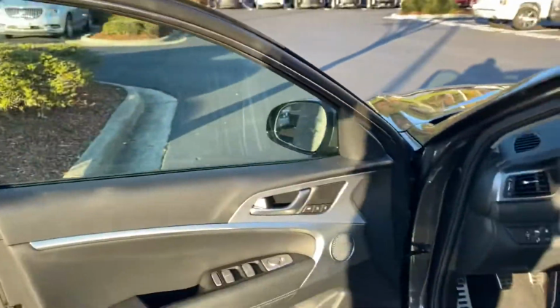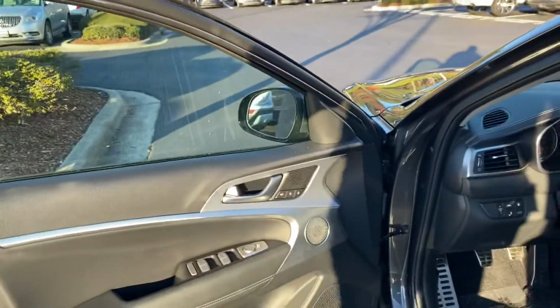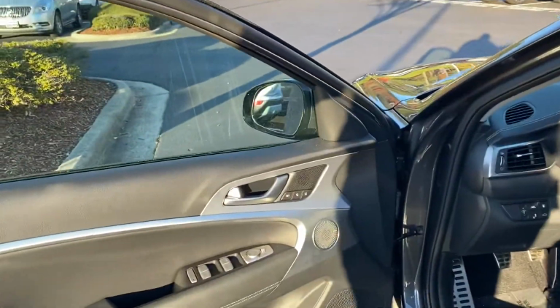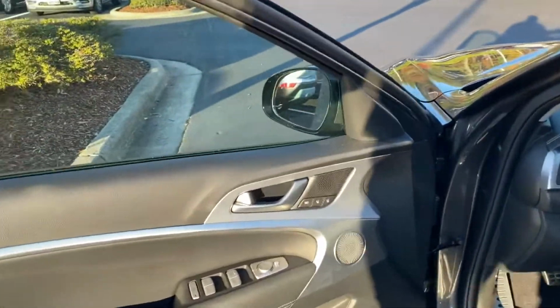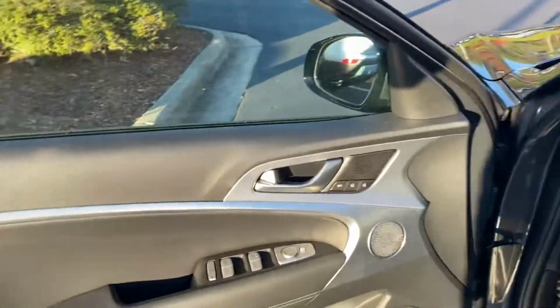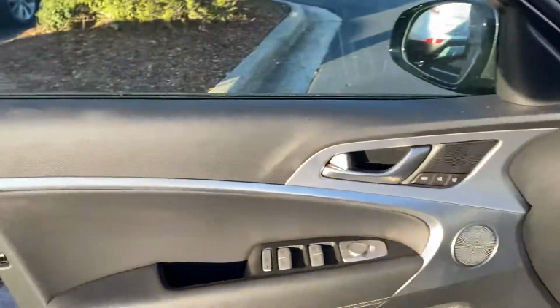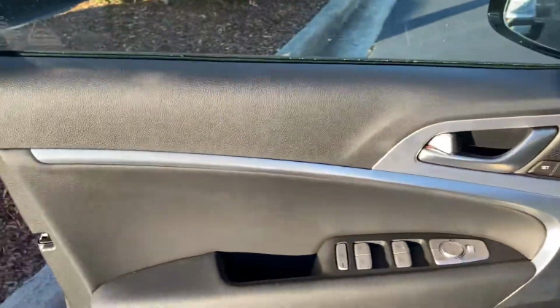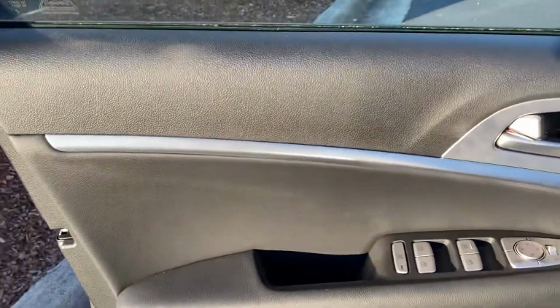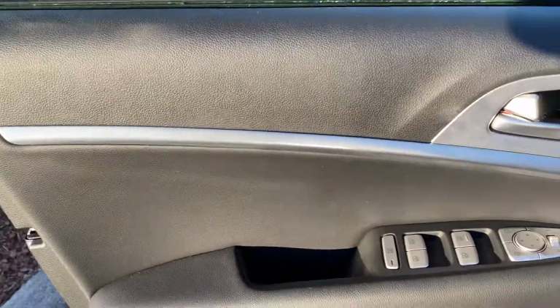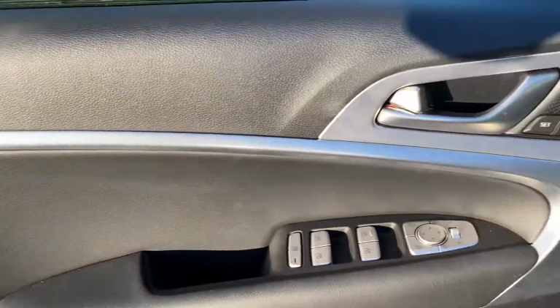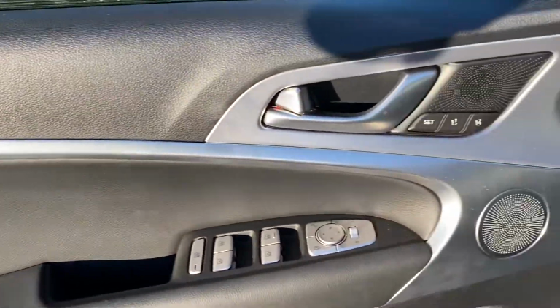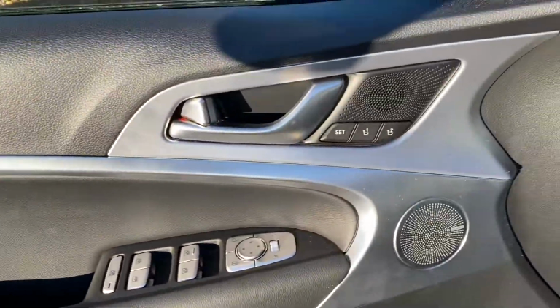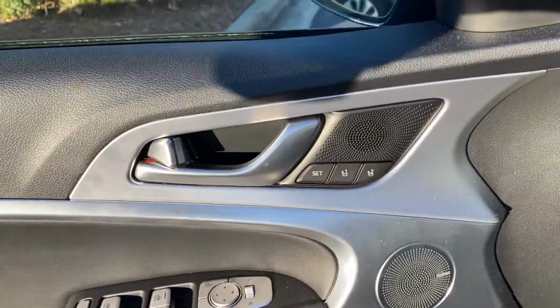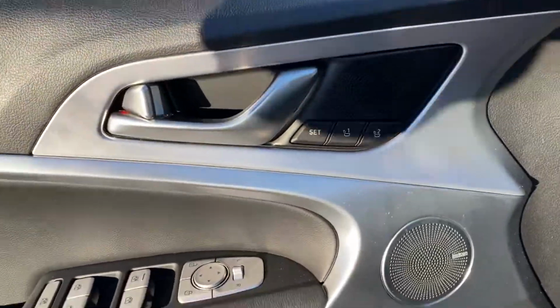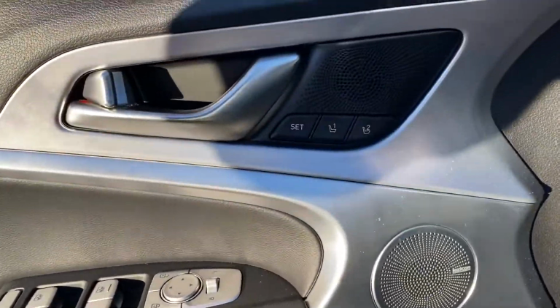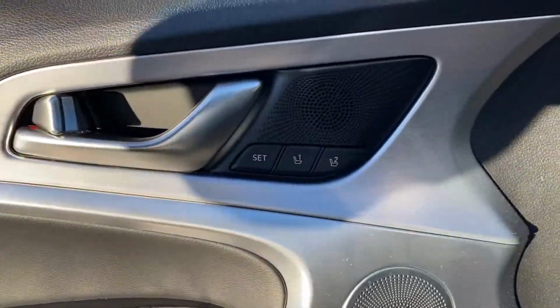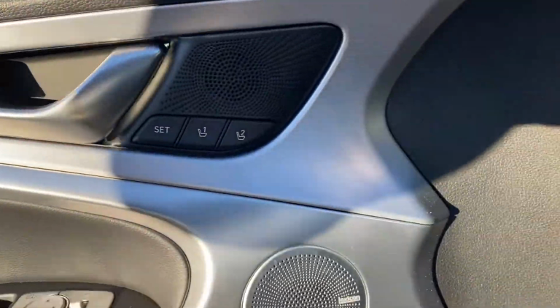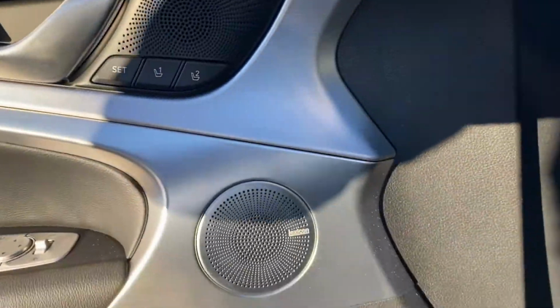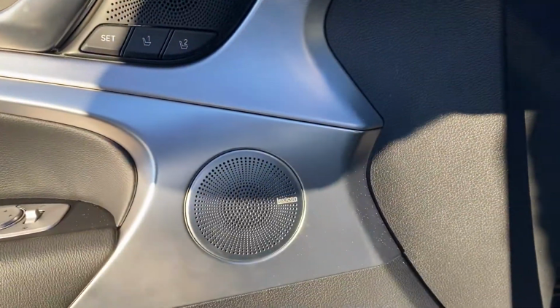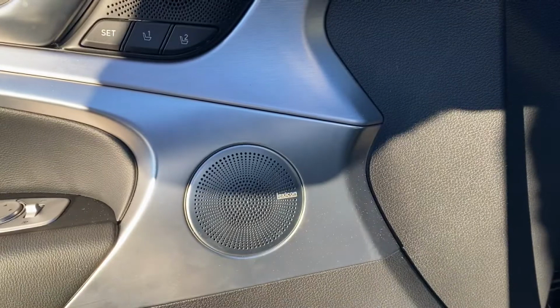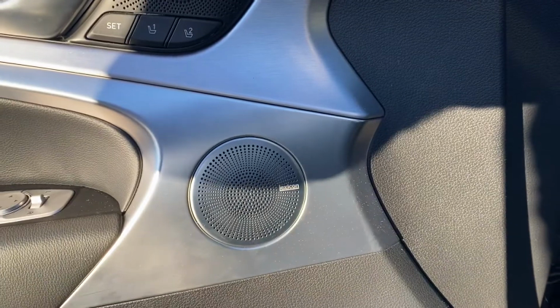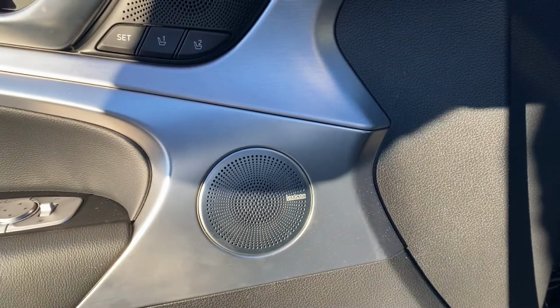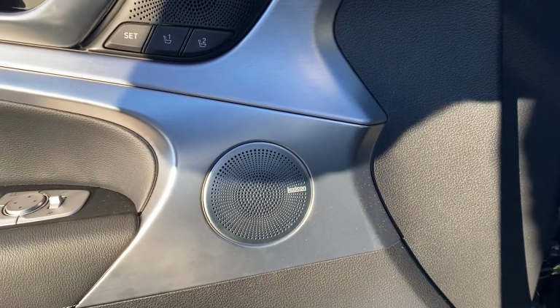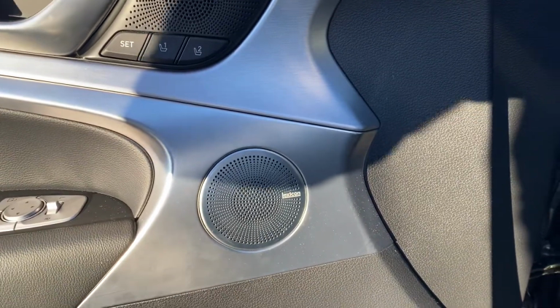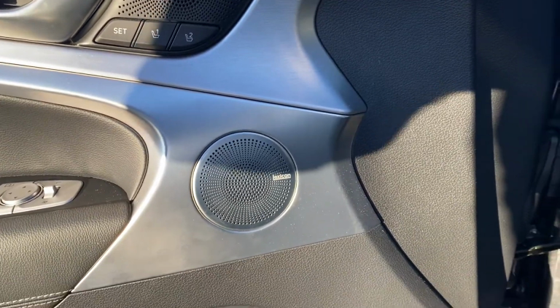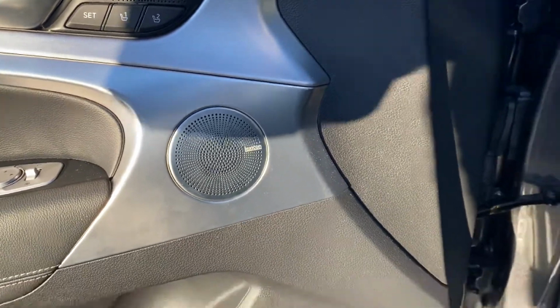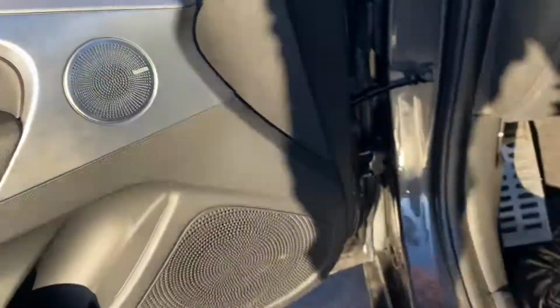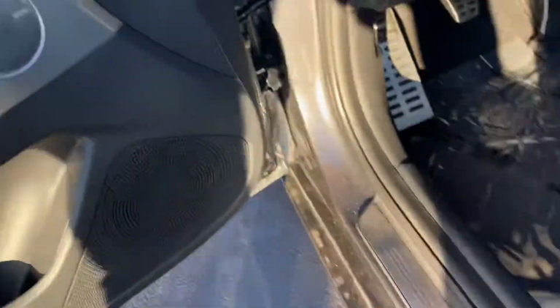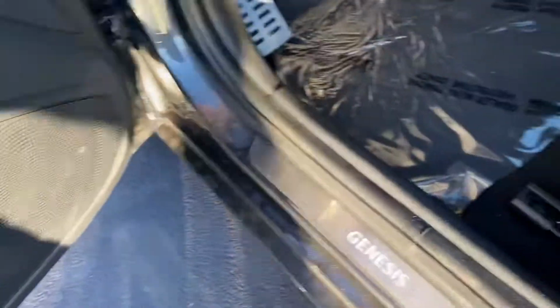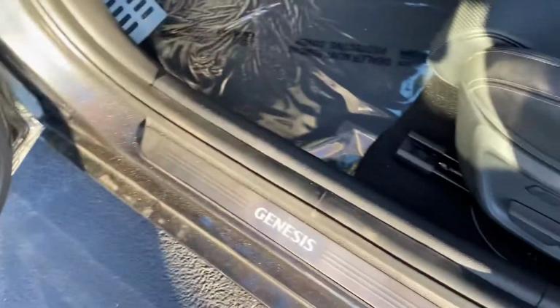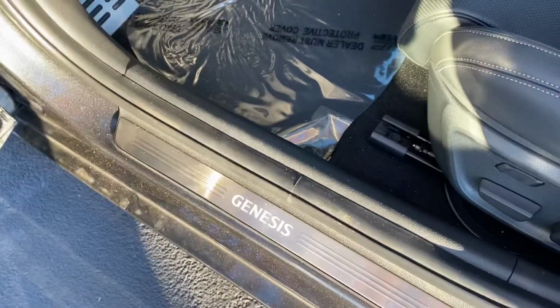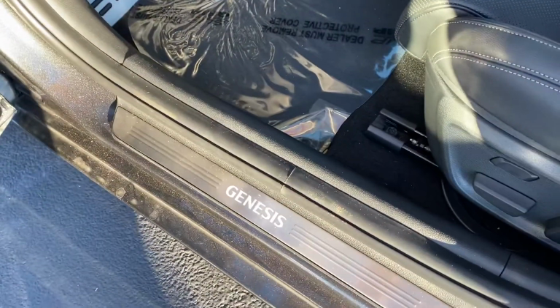Really nice trim throughout. The aluminum is gorgeous on there. Looks like a Lexicon sound system in it as well, and those nice lit door sills.